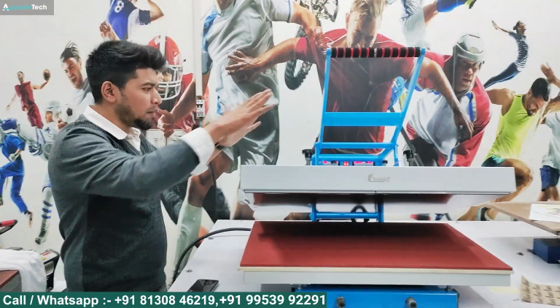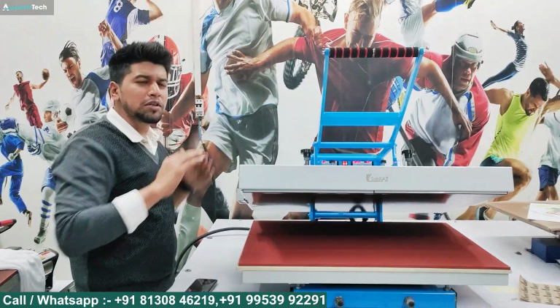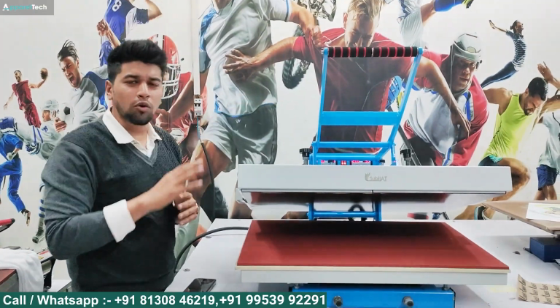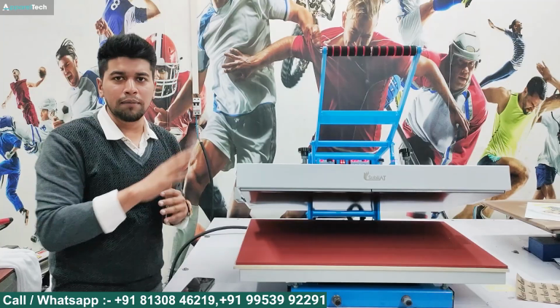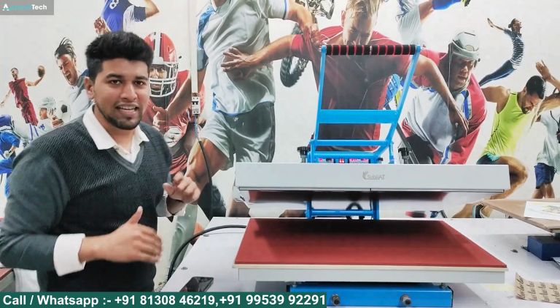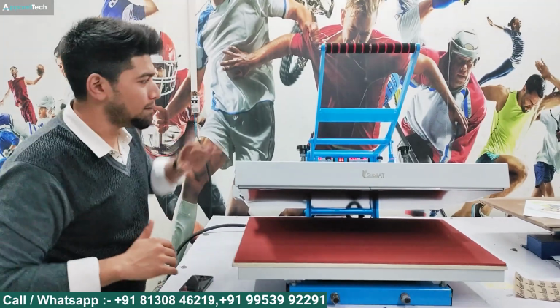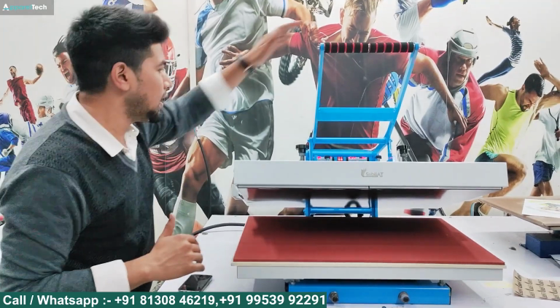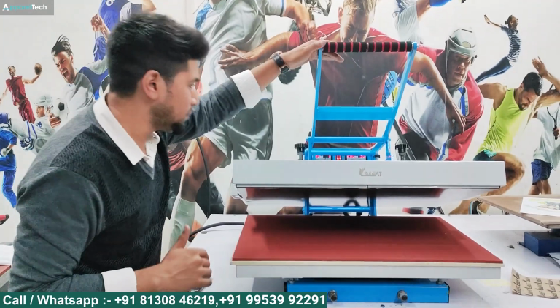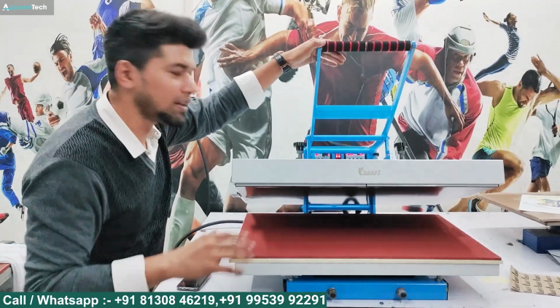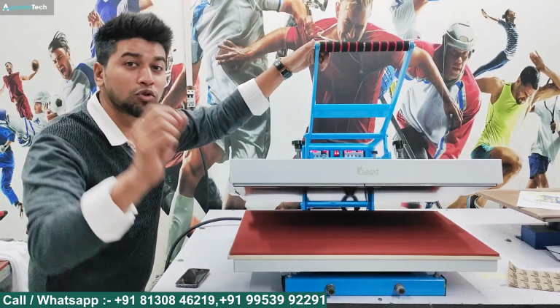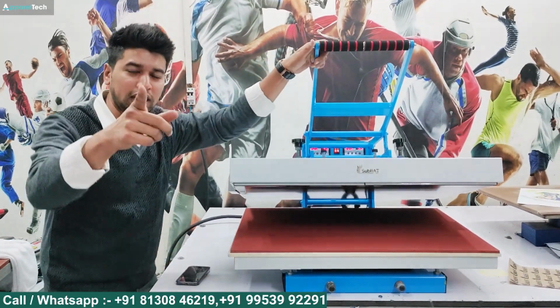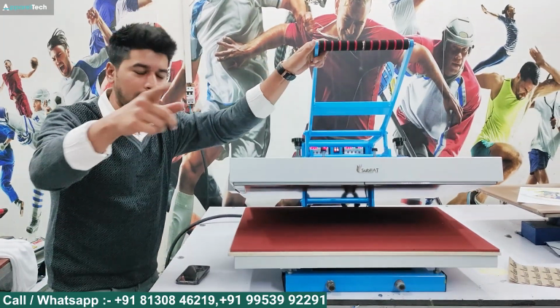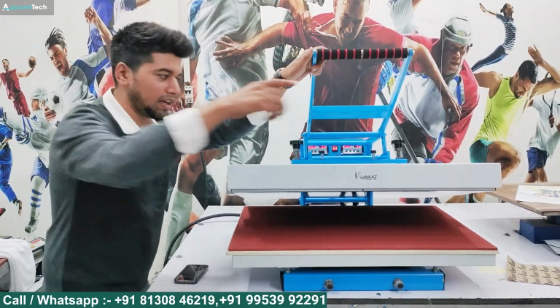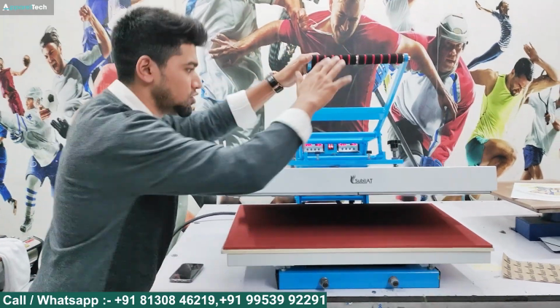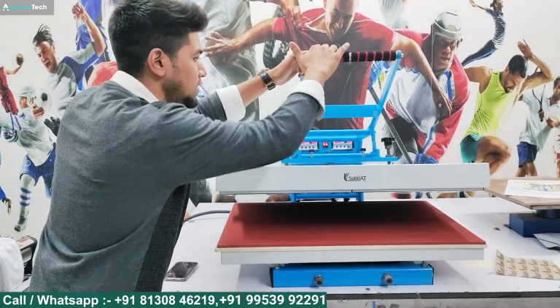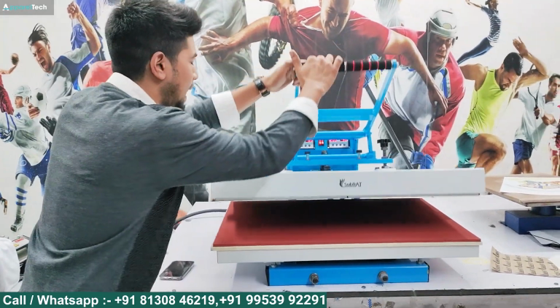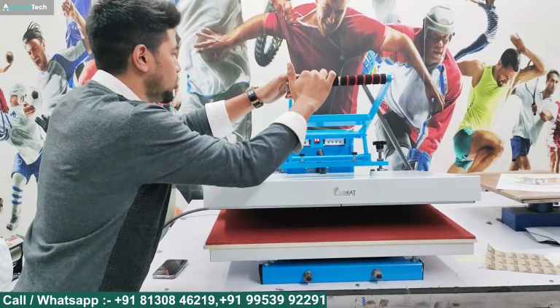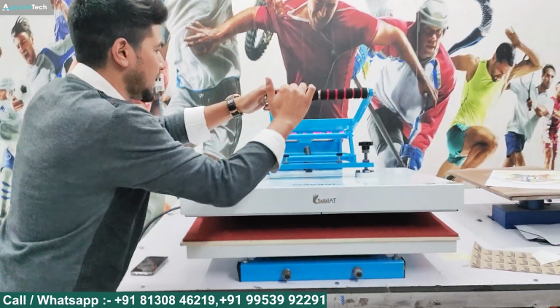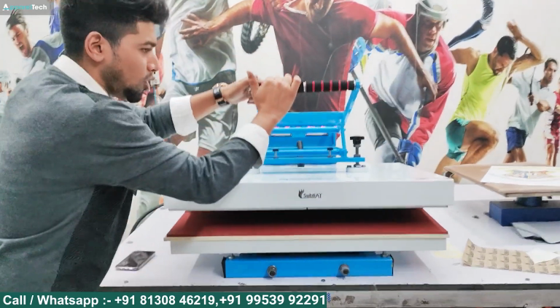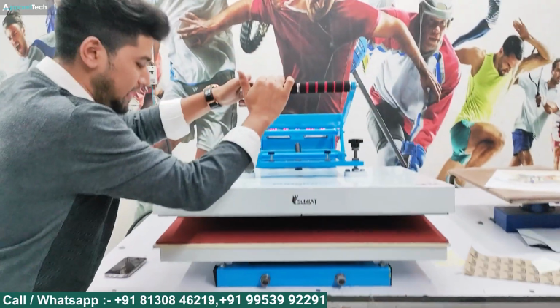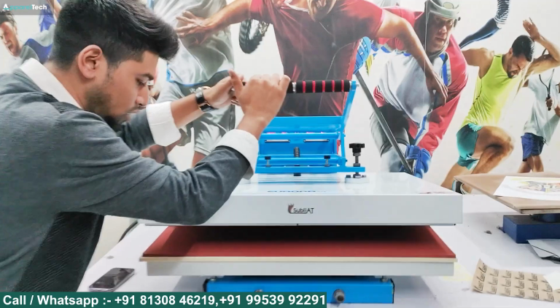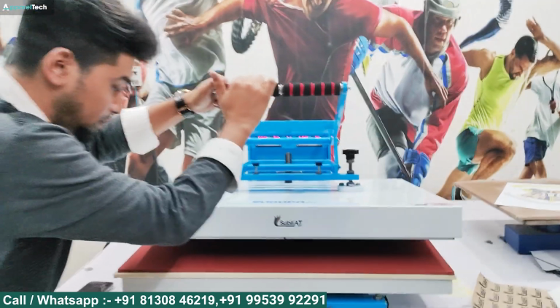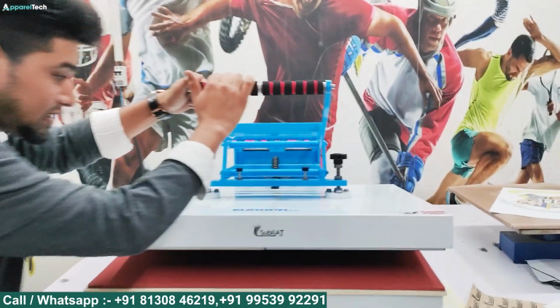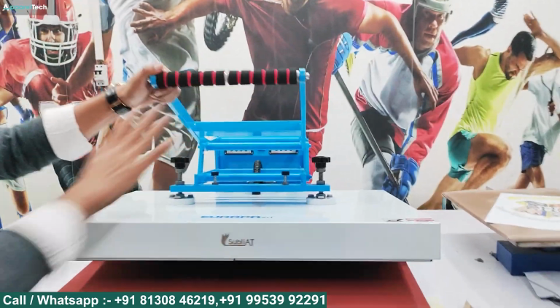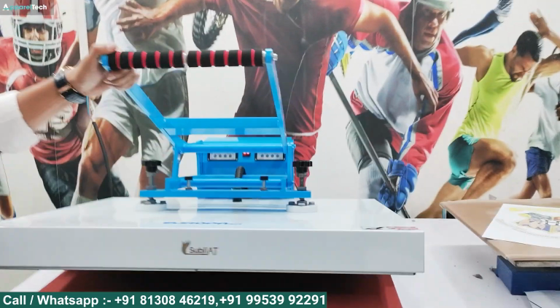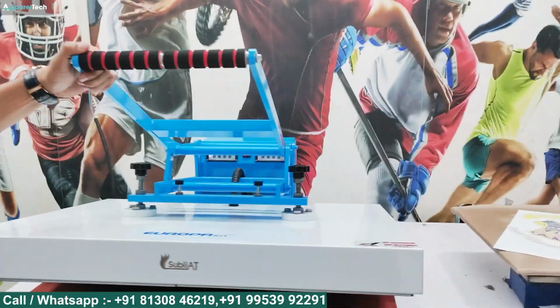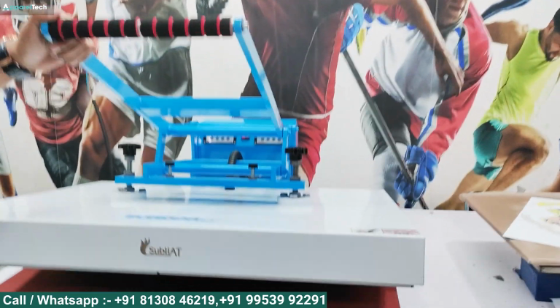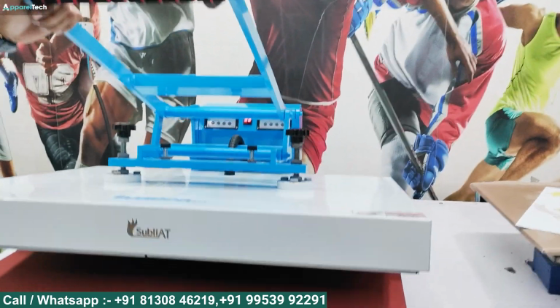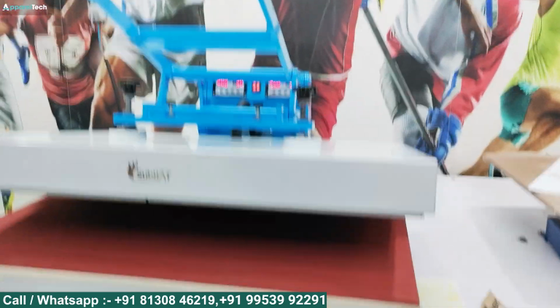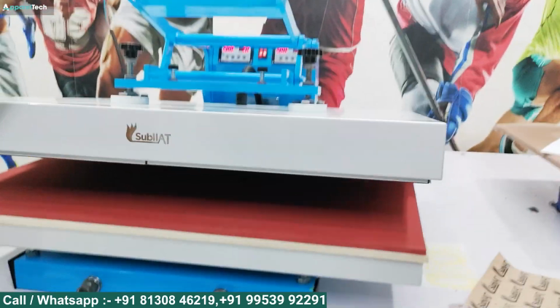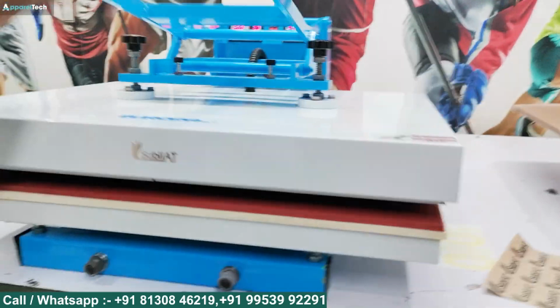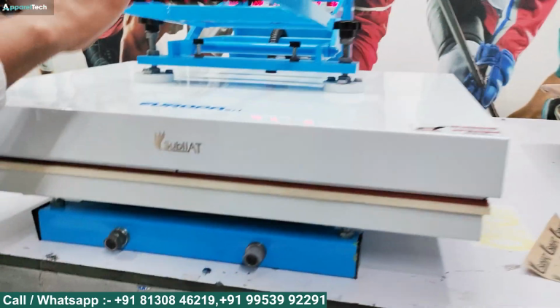Now our machine is completely assembled. We are going to tell you about it and show it working. With the camera you will see how much detail is in the machine and how much work is in it.